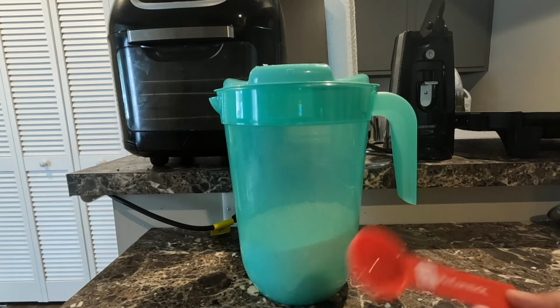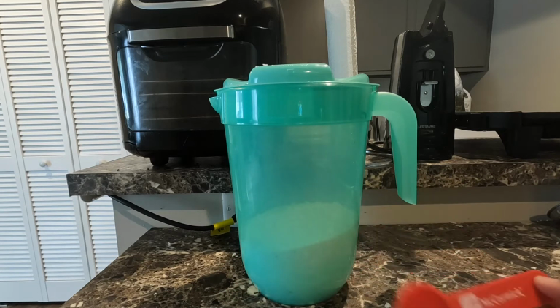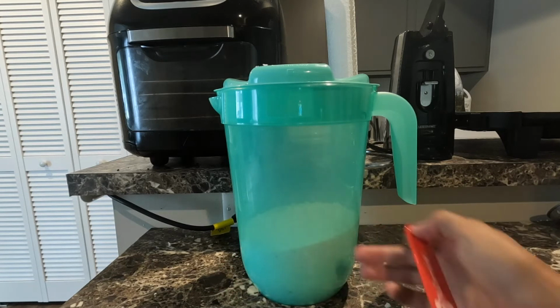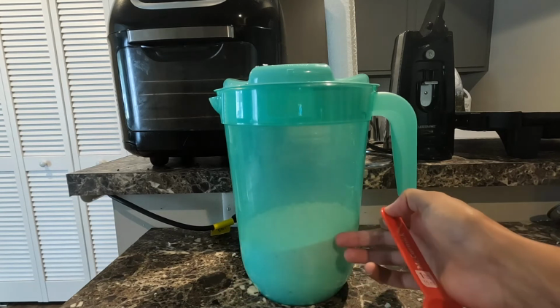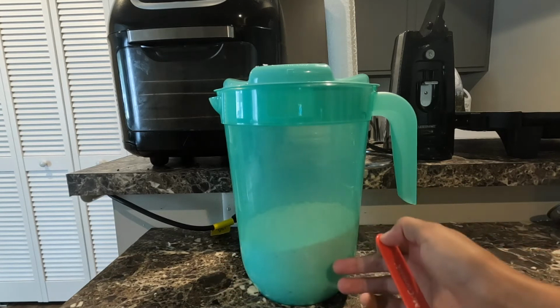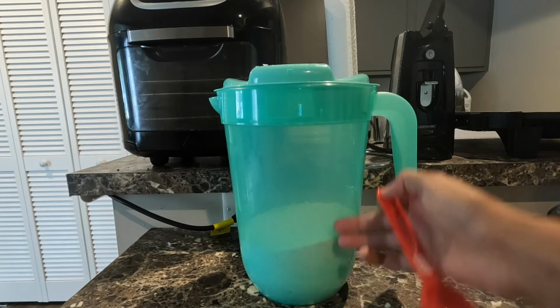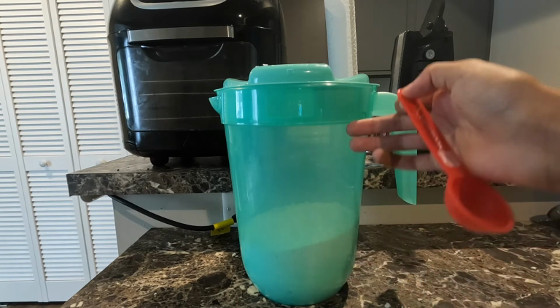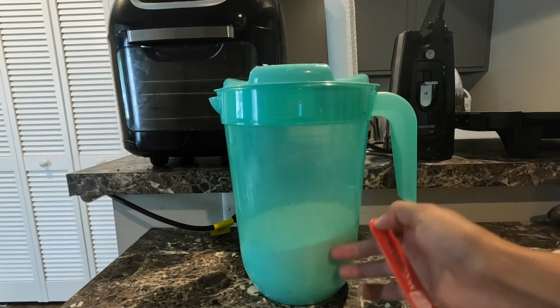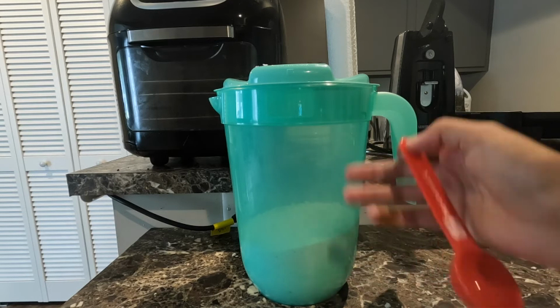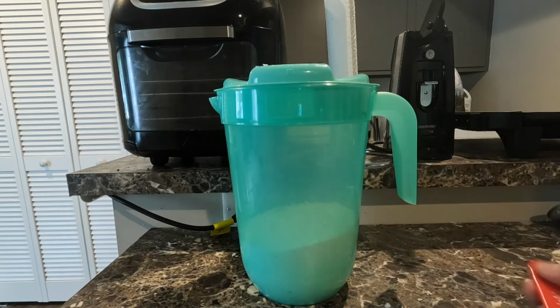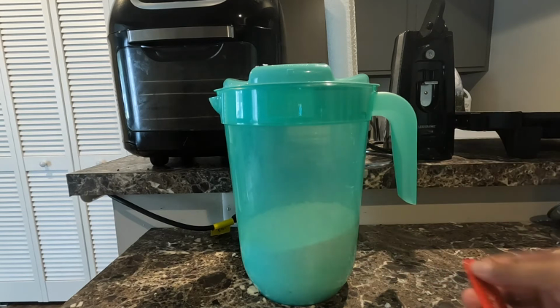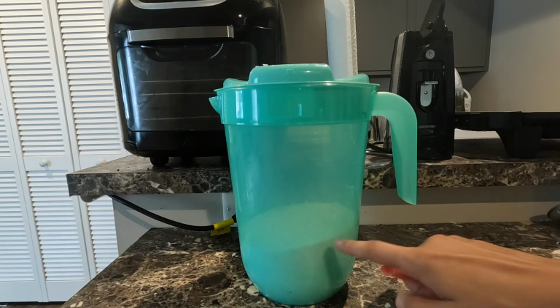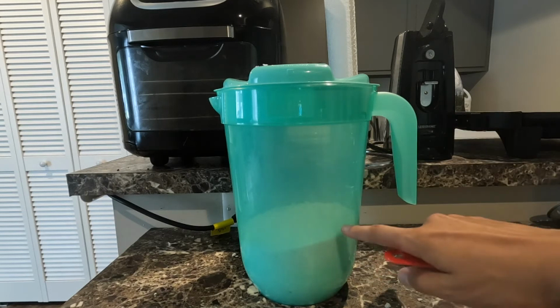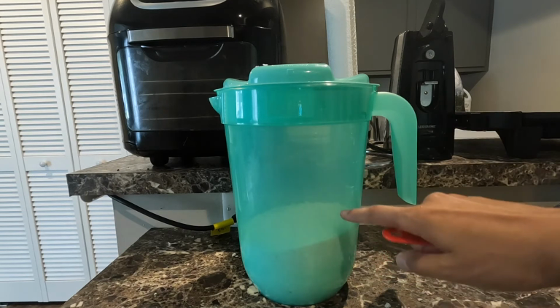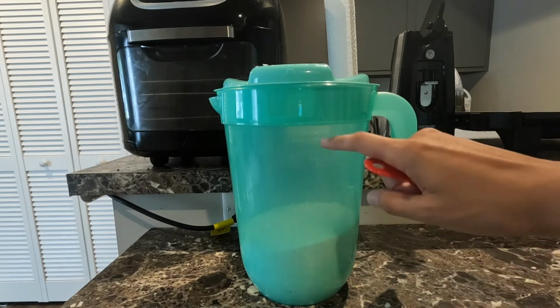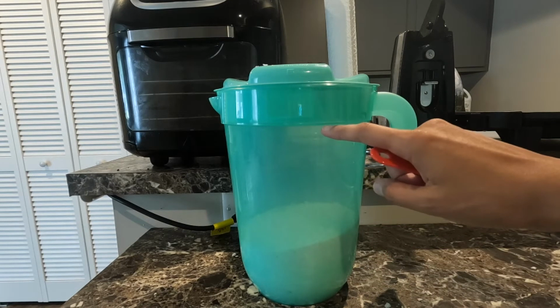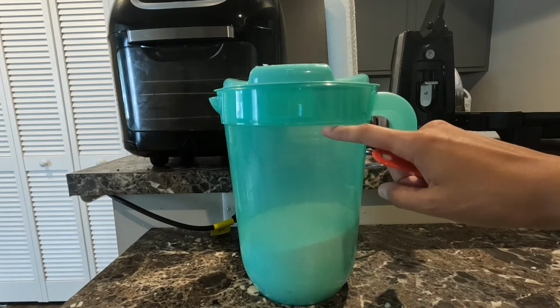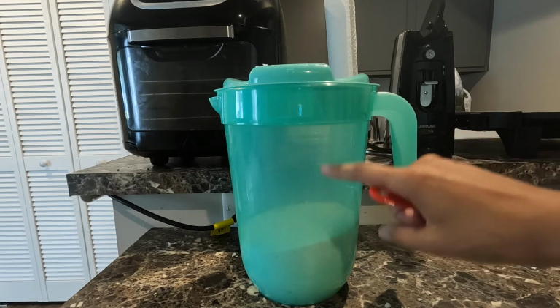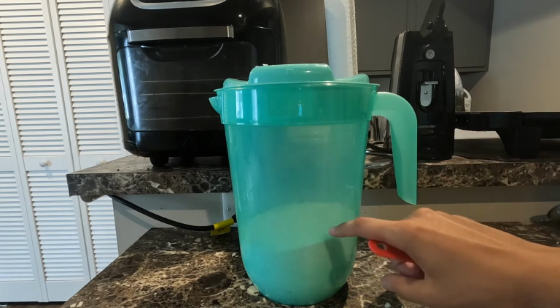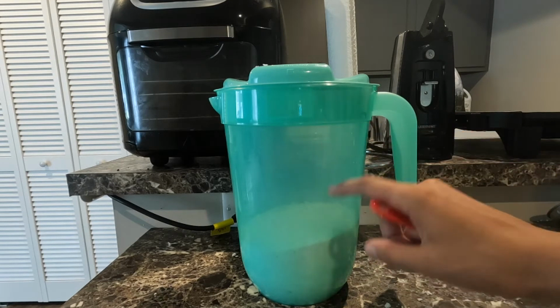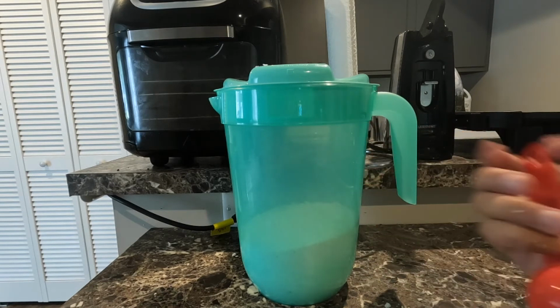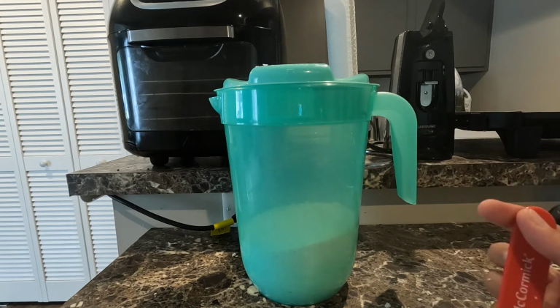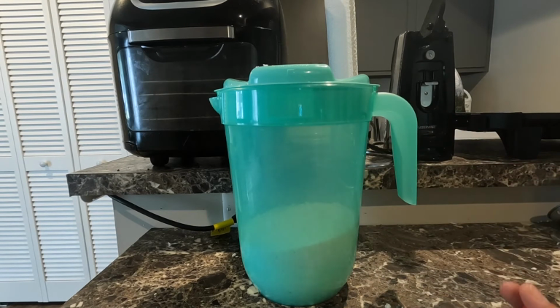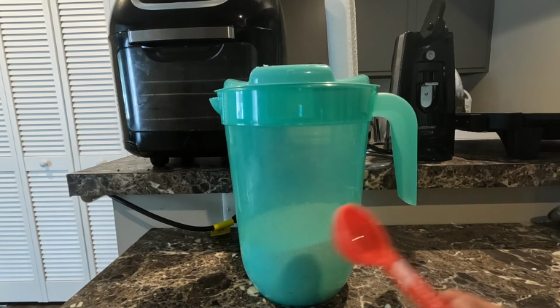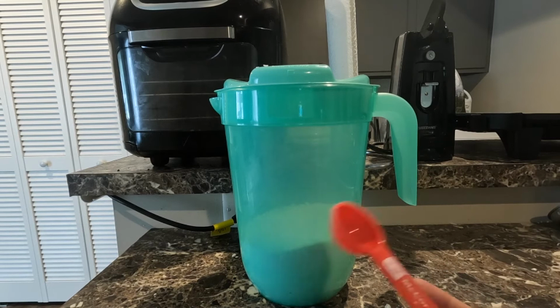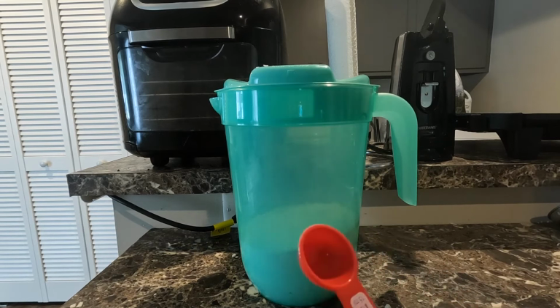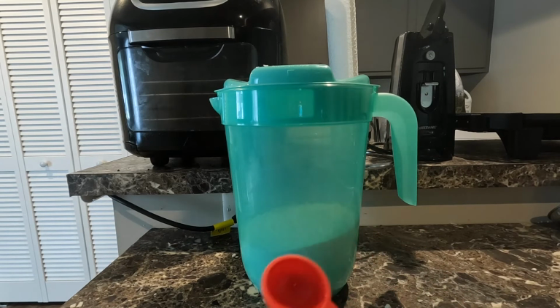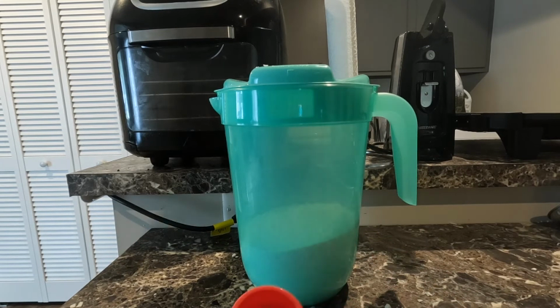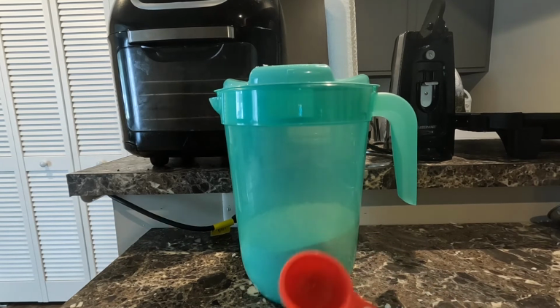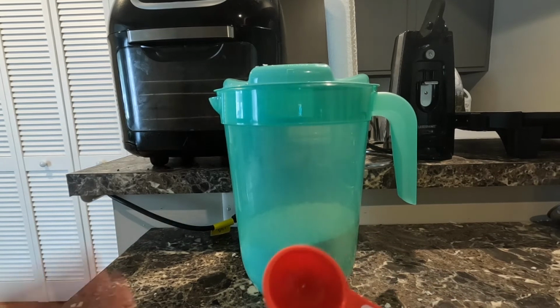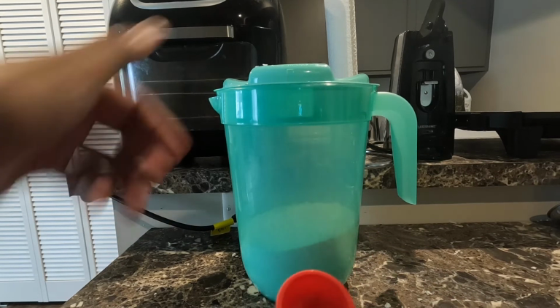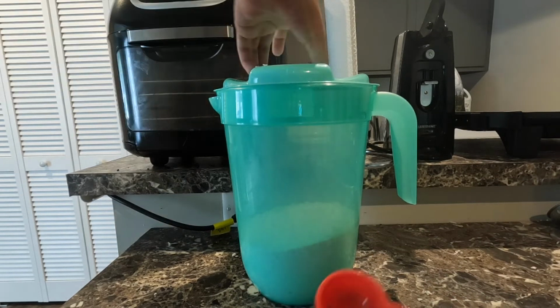Once you make your first batch, you can also make some more. Usually I like to fill this whole thing up, so that takes about three cups of everything, which would also be three bars of soap.